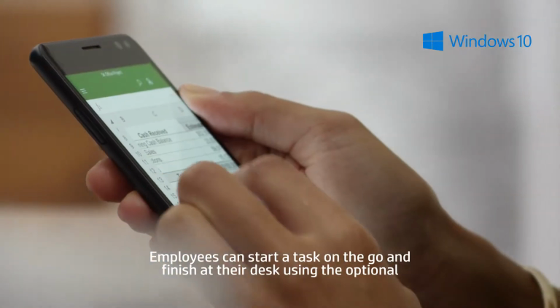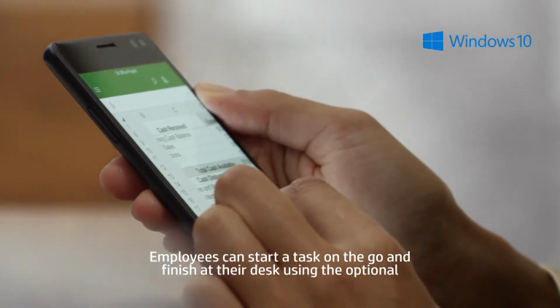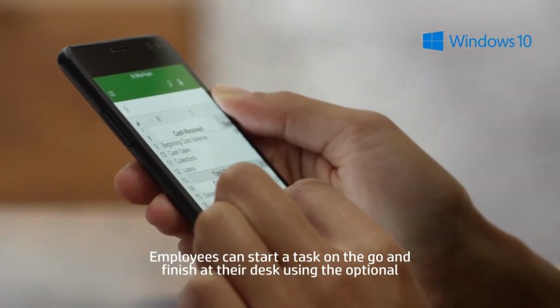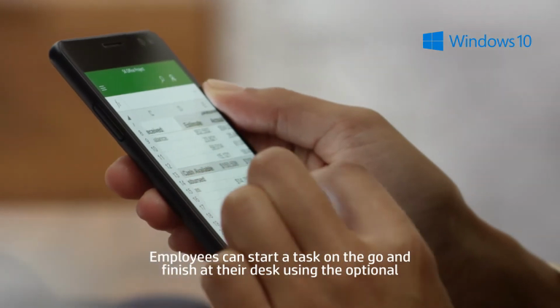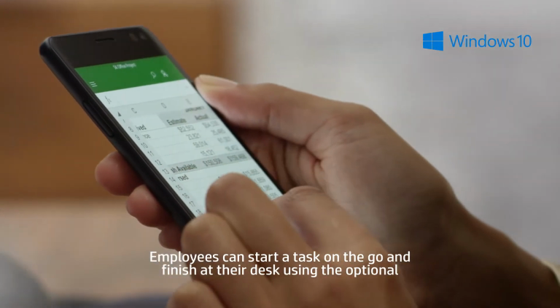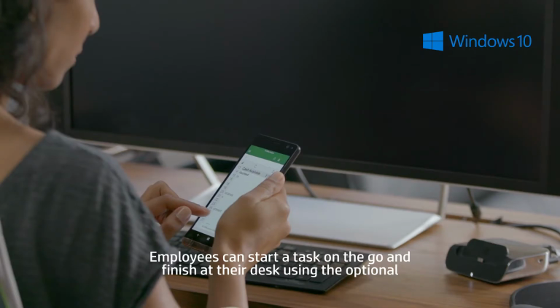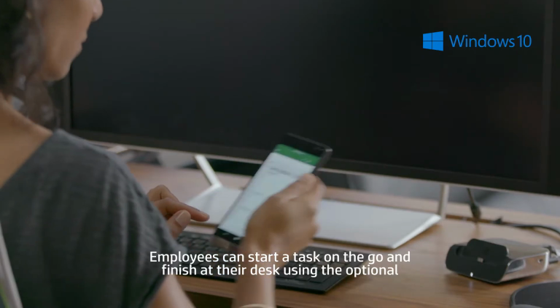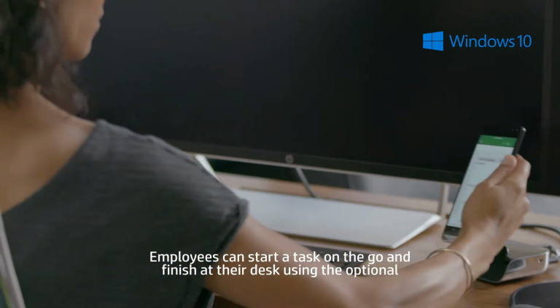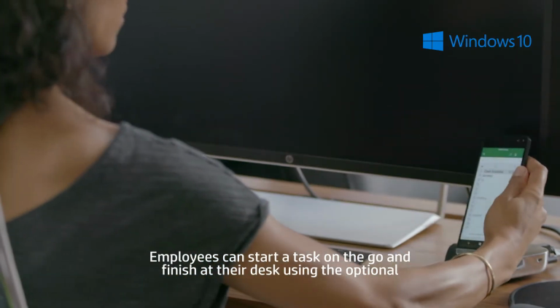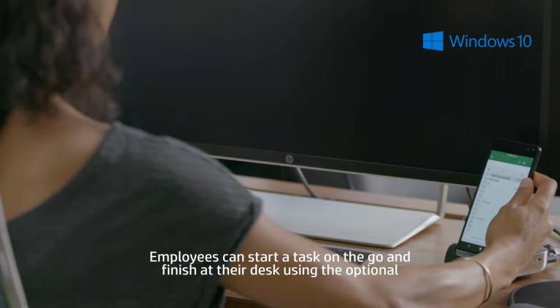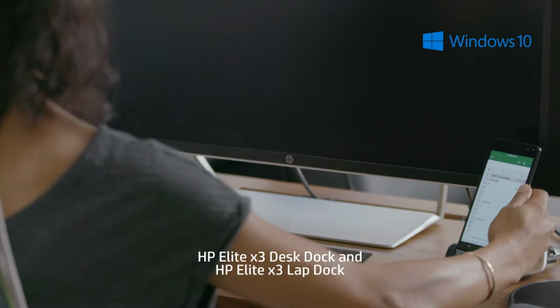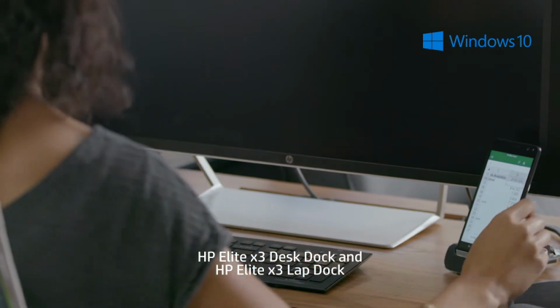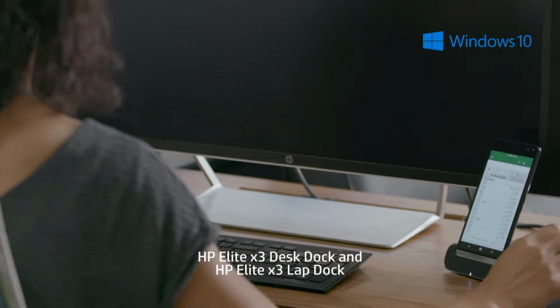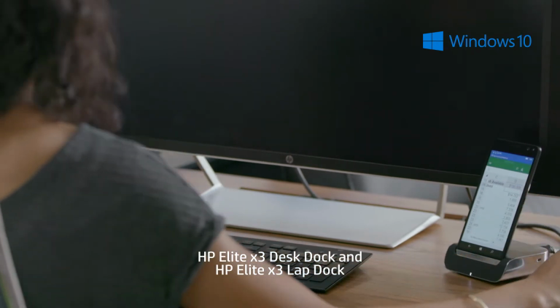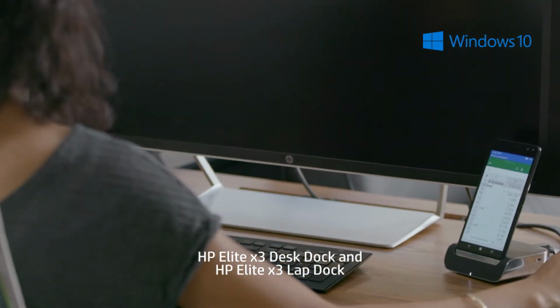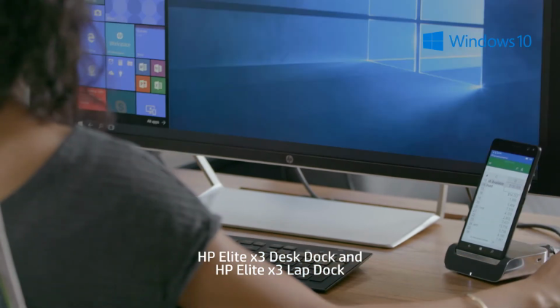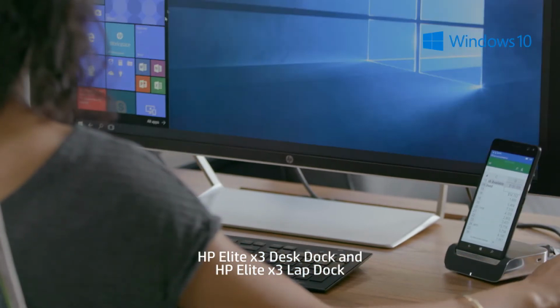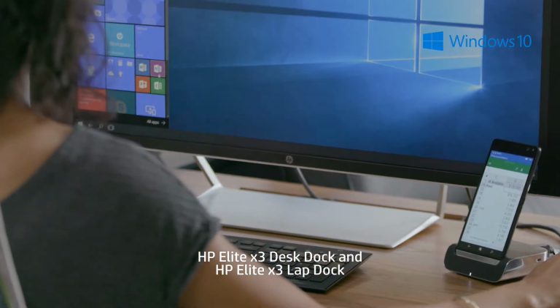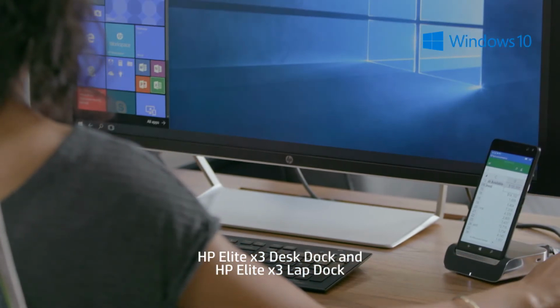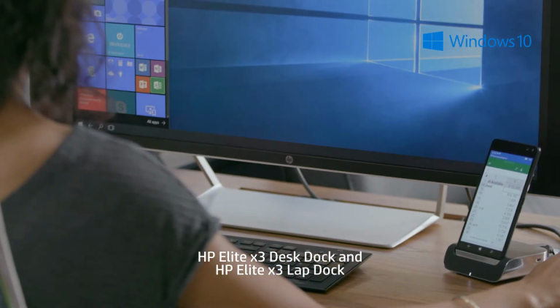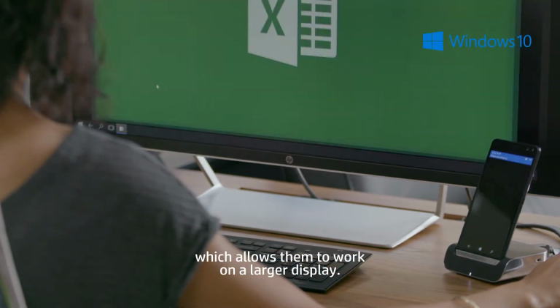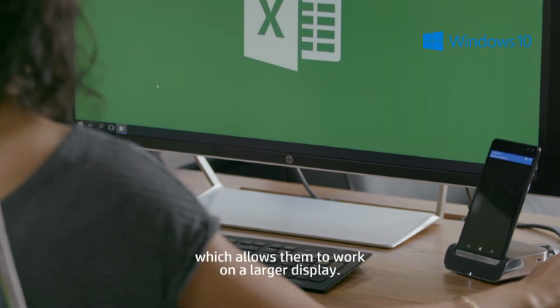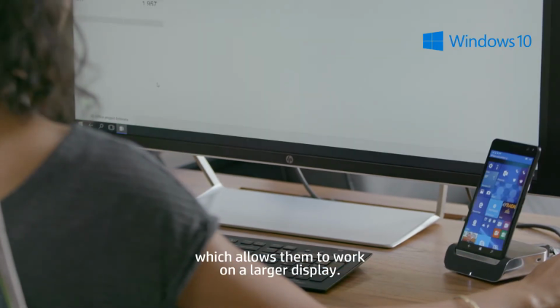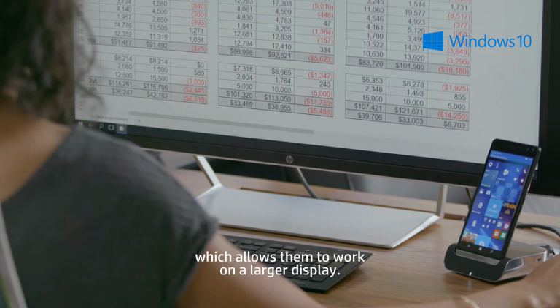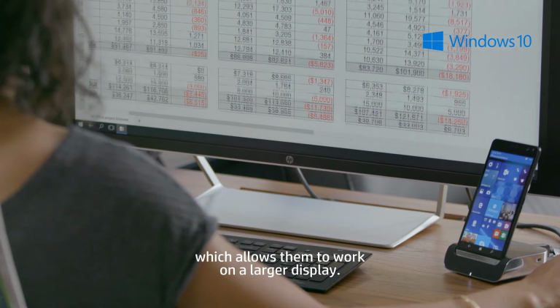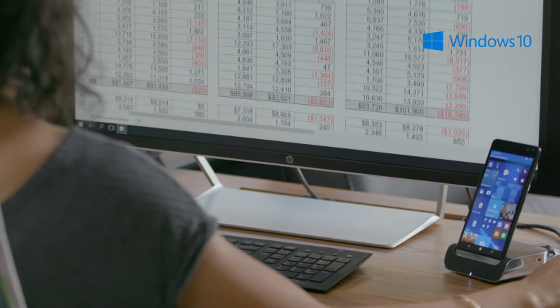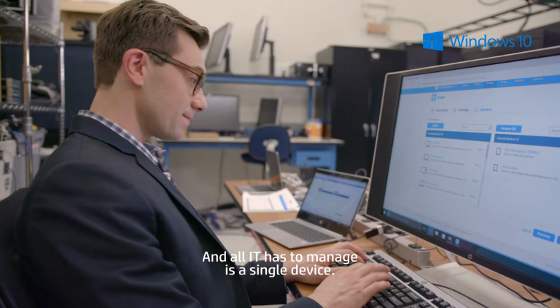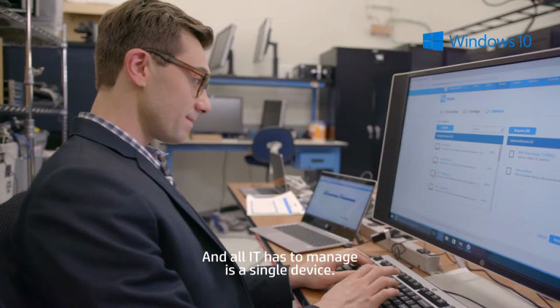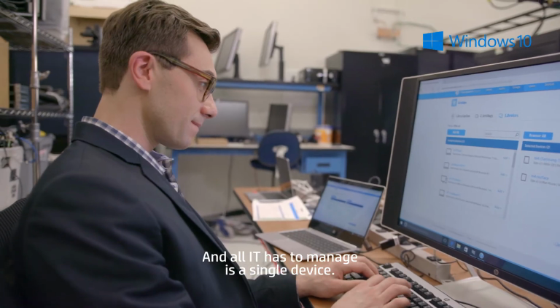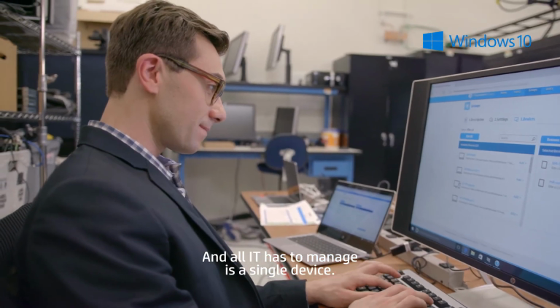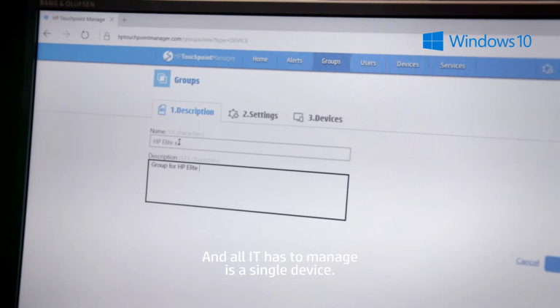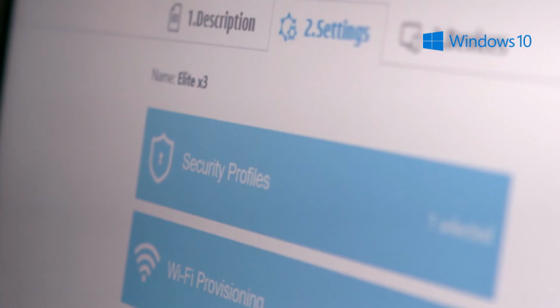Employees can start a task on the go and finish at their desk using the optional HP Elite X3 Desk Dock and HP Elite X3 Lap Dock, which allows them to work on a larger display. And all I have to manage is a single device.